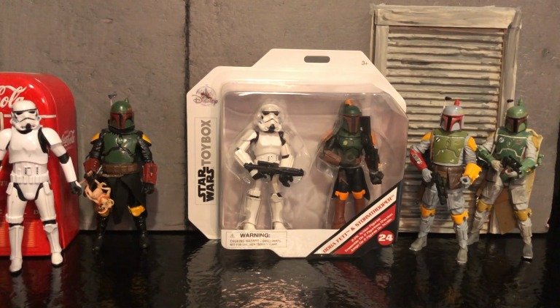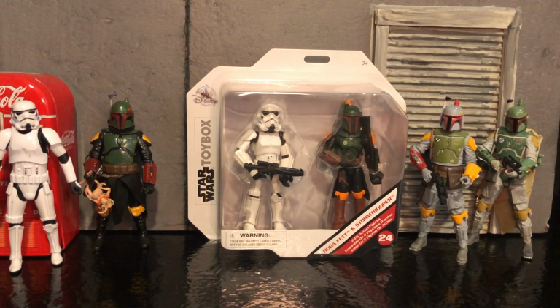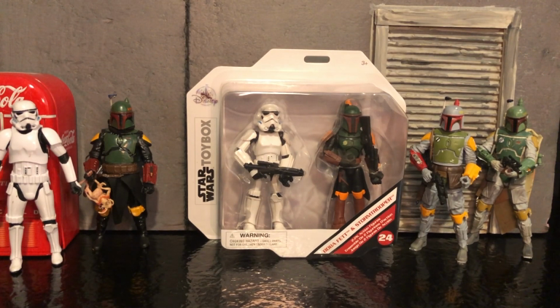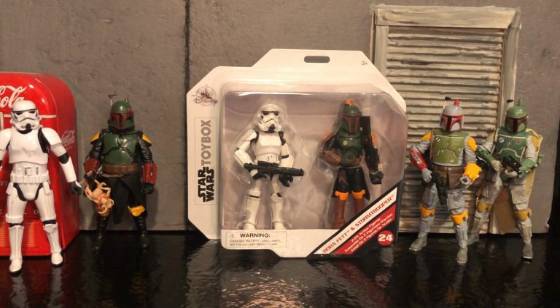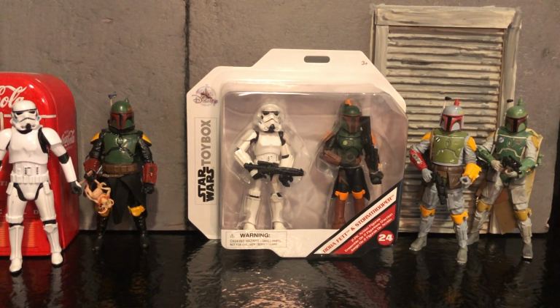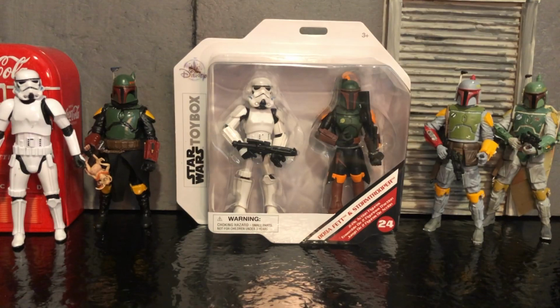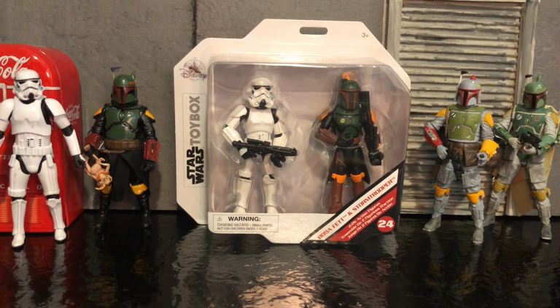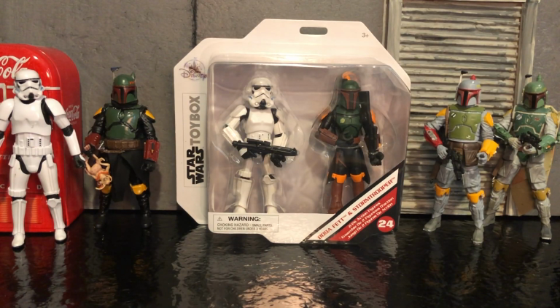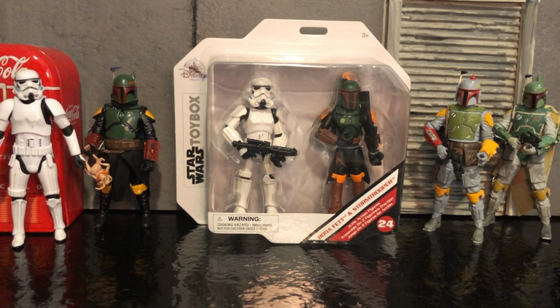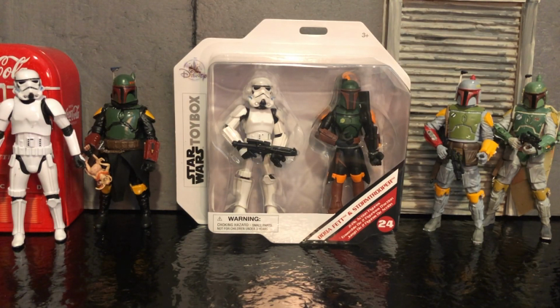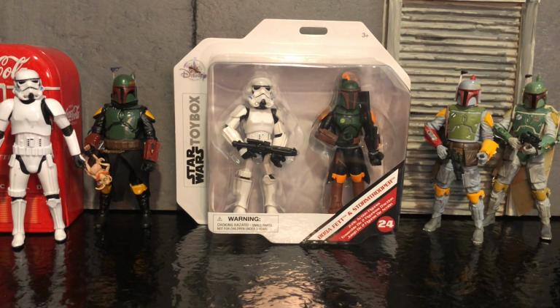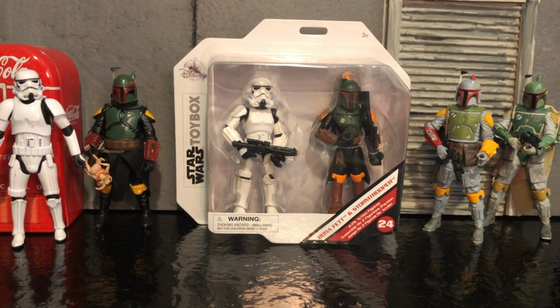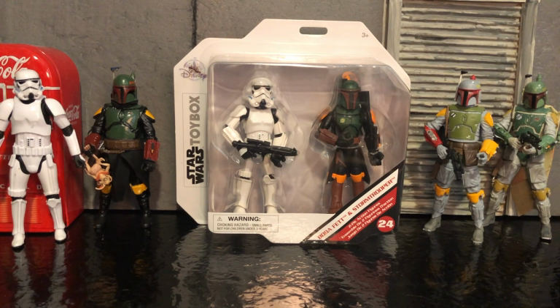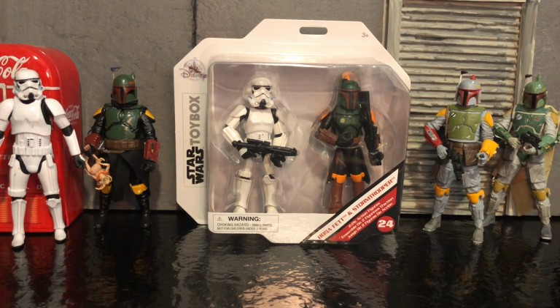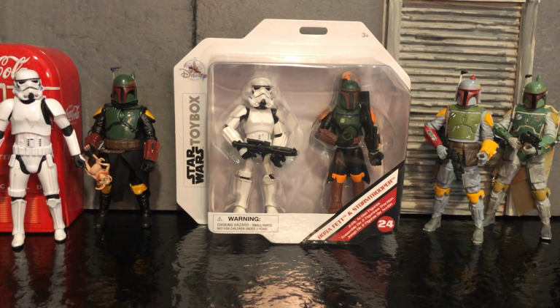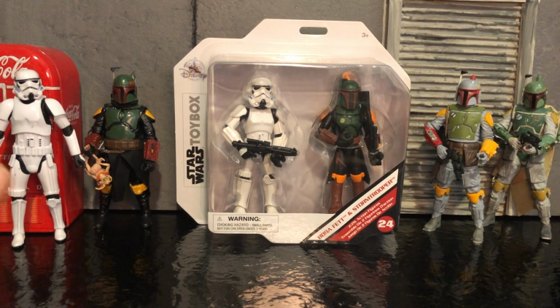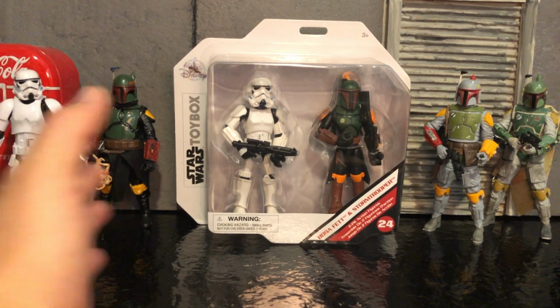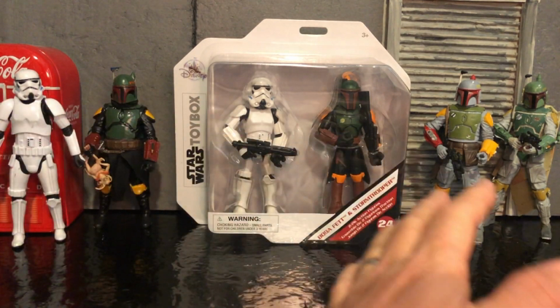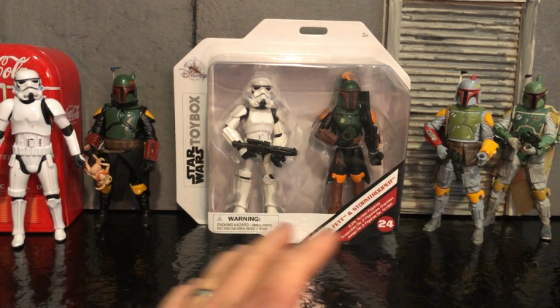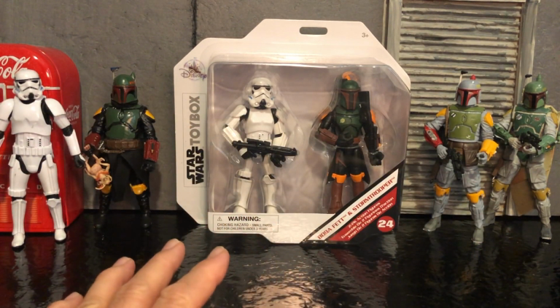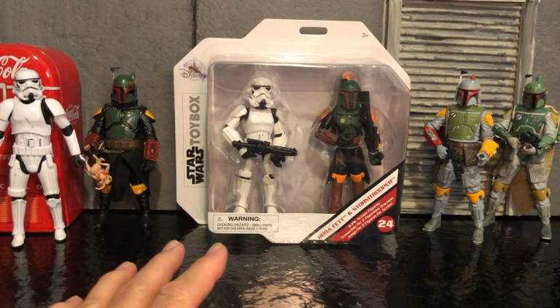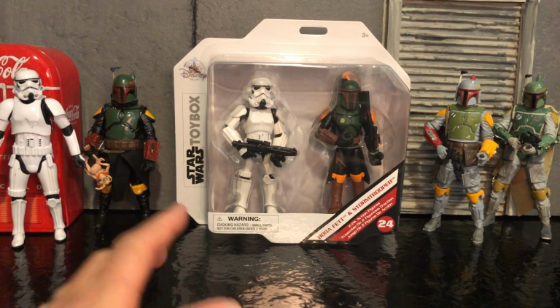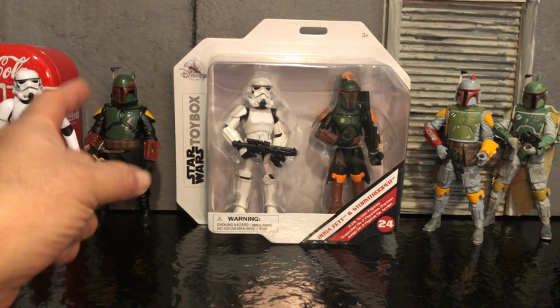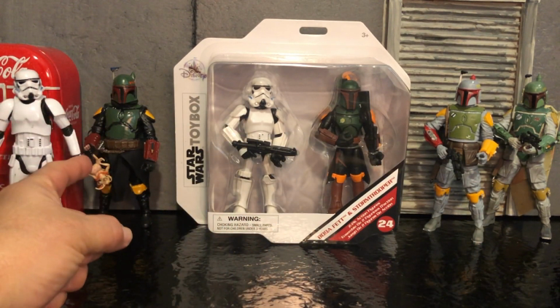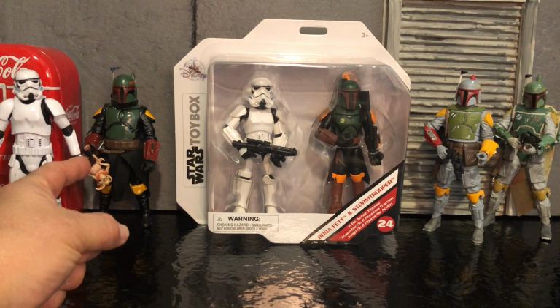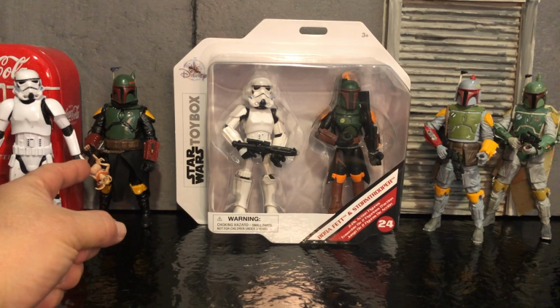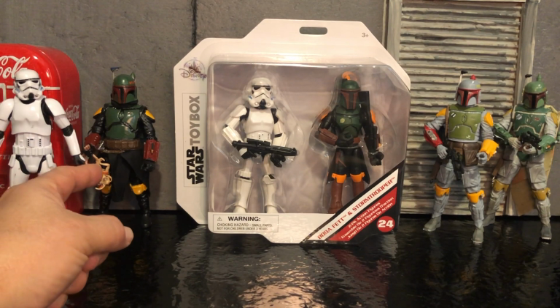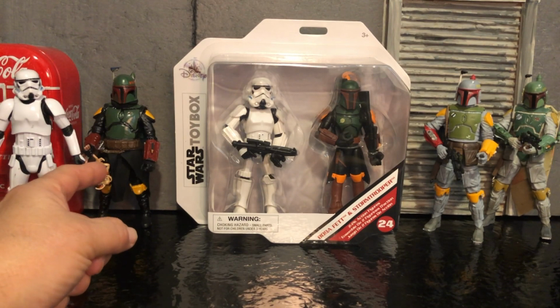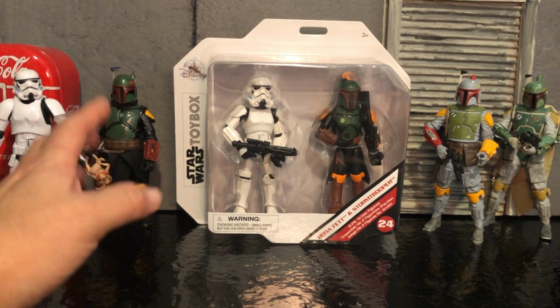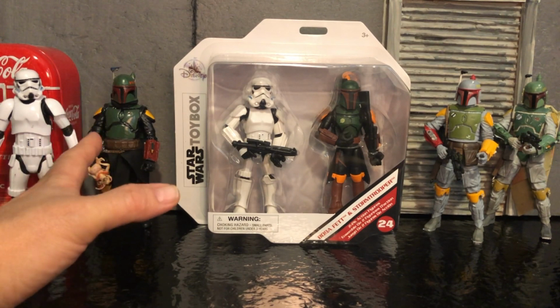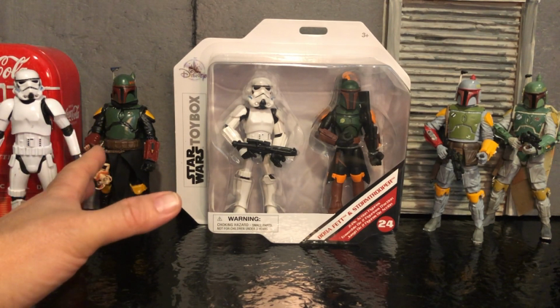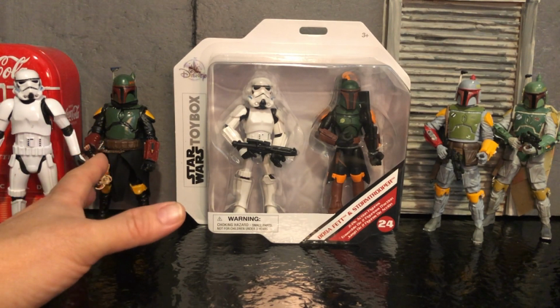Welcome back to the channel, everybody. What I'm going to show you today is Boba Fett and a Stormtrooper, but not a Black Series. You can see I got some Black Series figures out here. This is my custom Book of Boba Fett, Boba Fett, or the Rearmored Boba Fett.